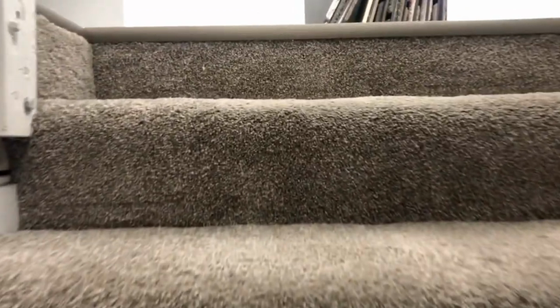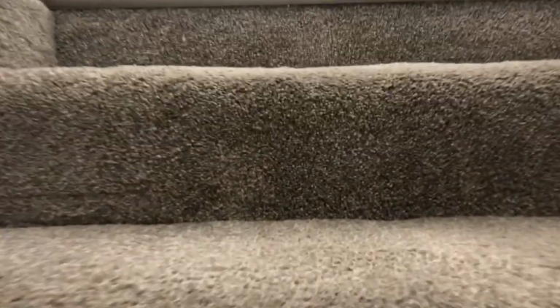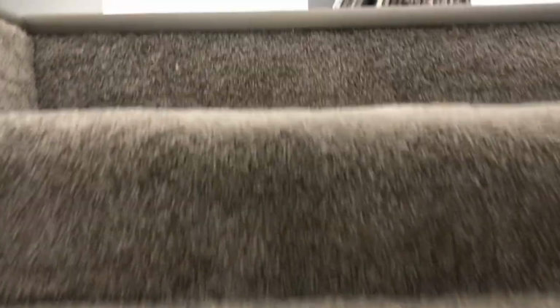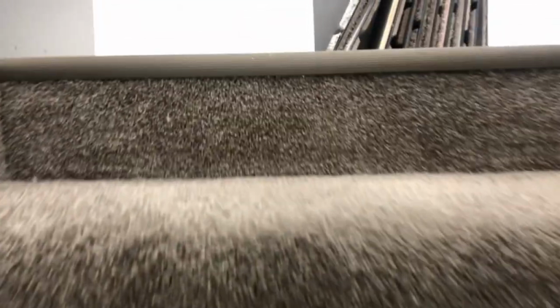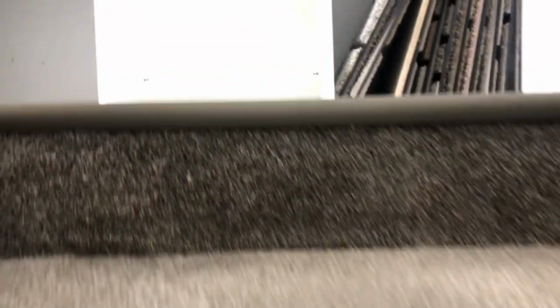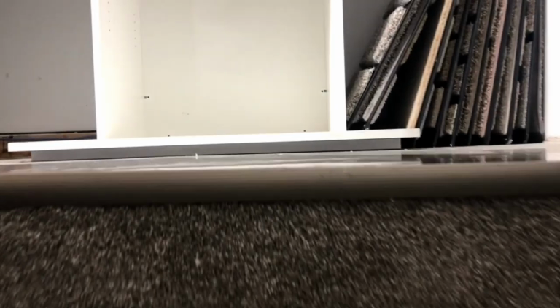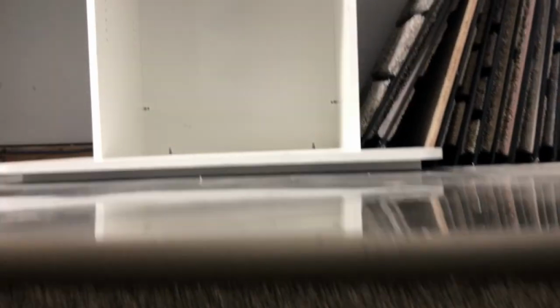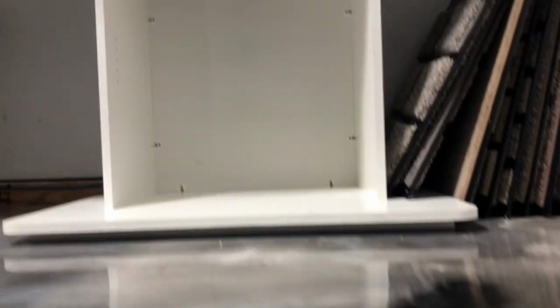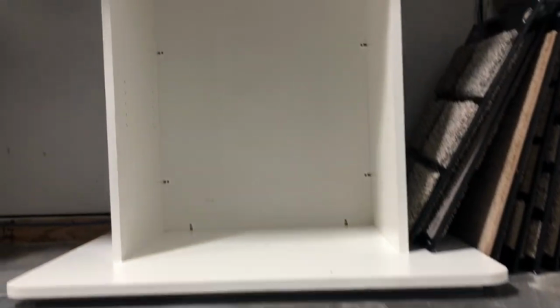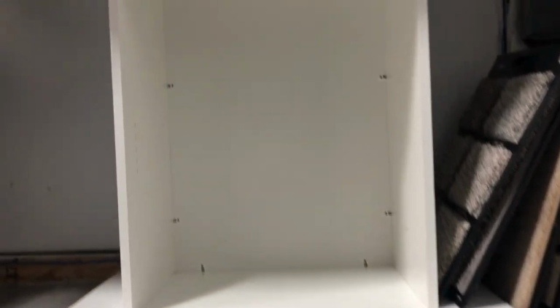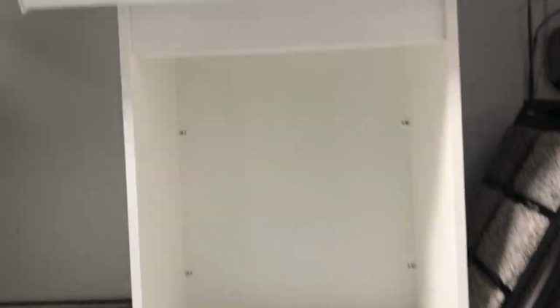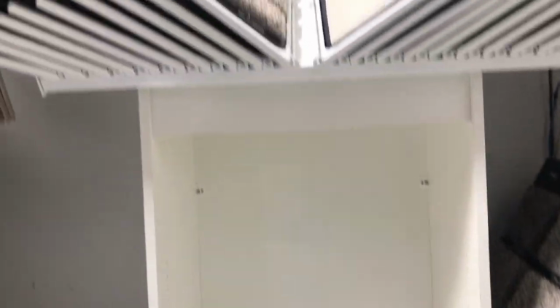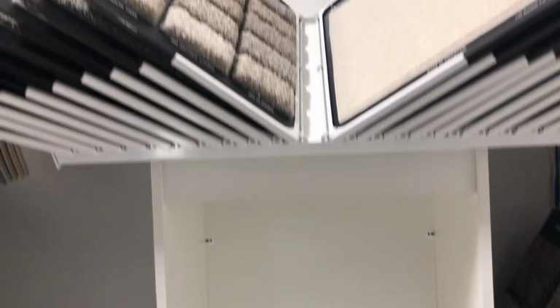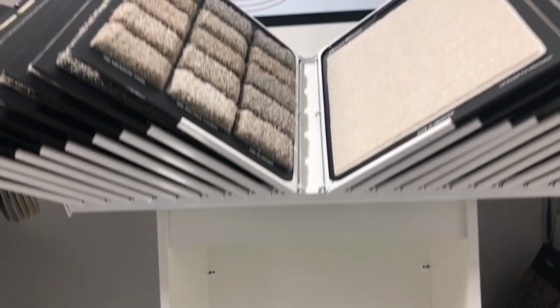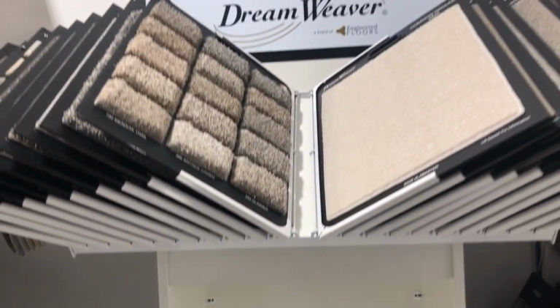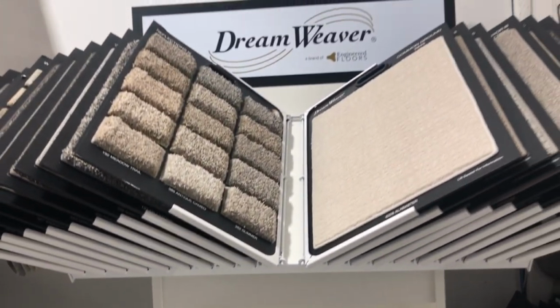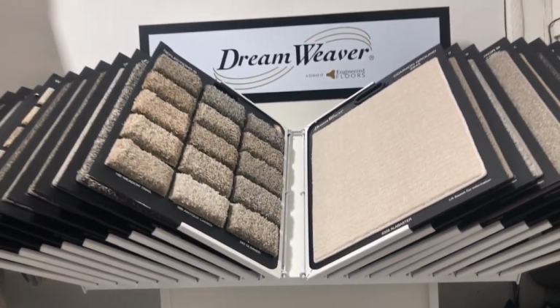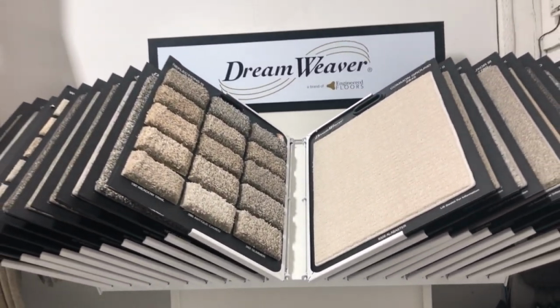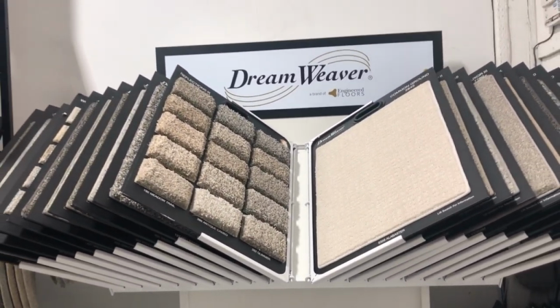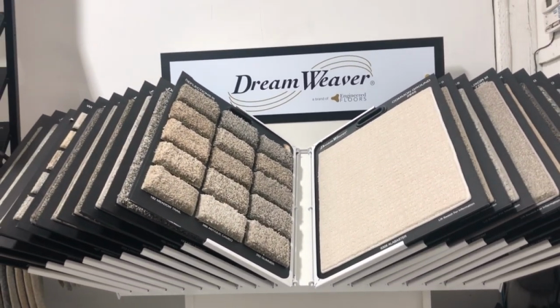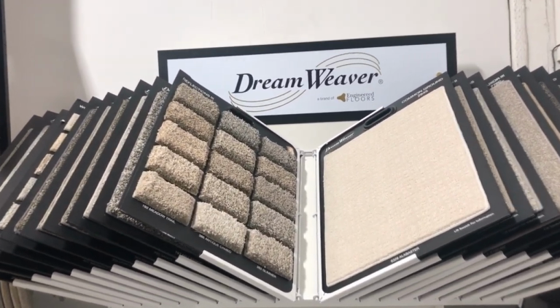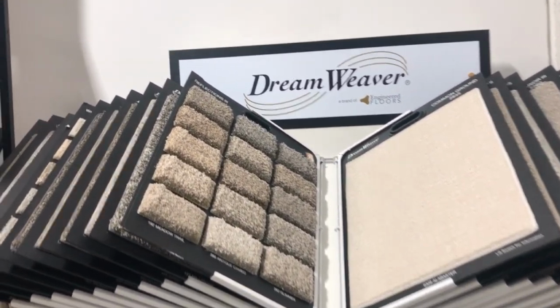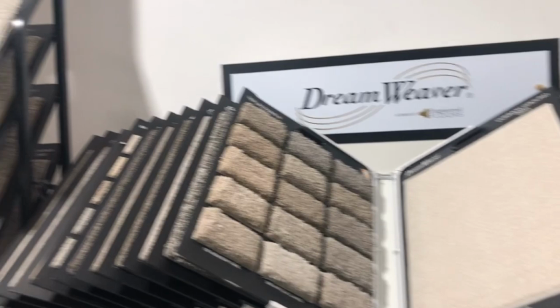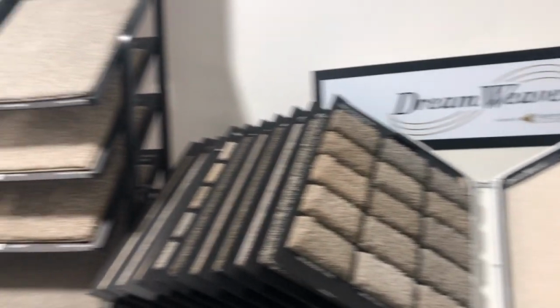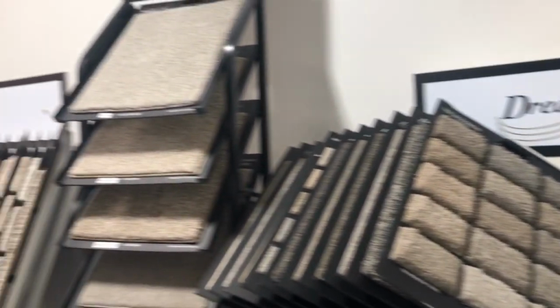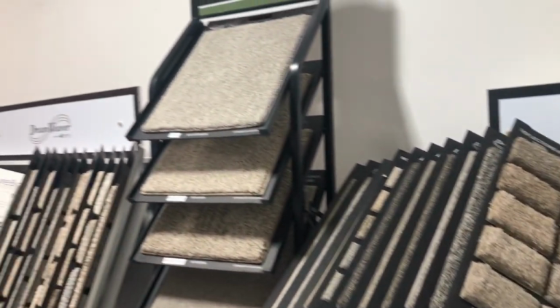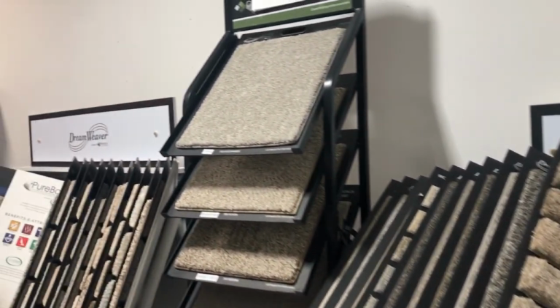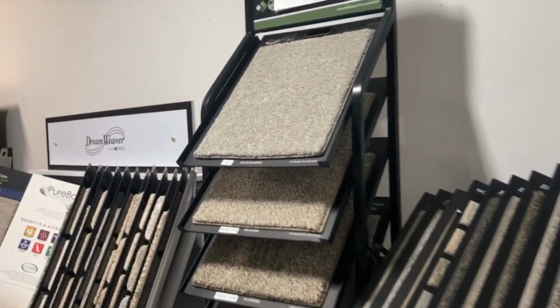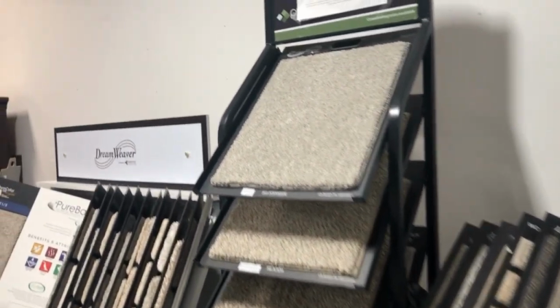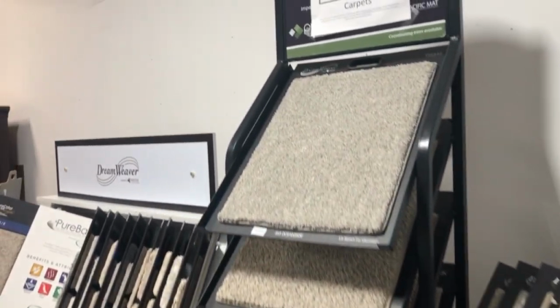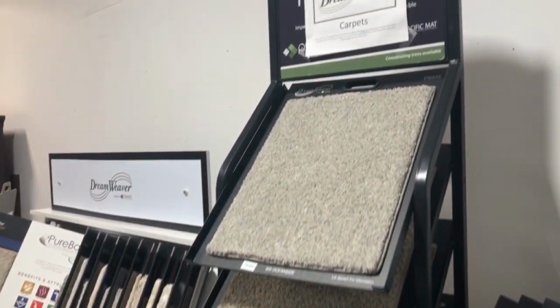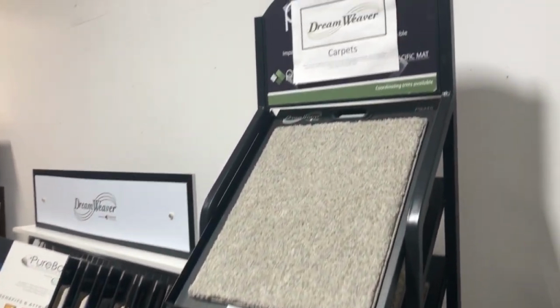One of our most common and popular brands is Dreamweaver. Dreamweaver is an Engineered Floors retail carpet brand made with Pure Color Technology.